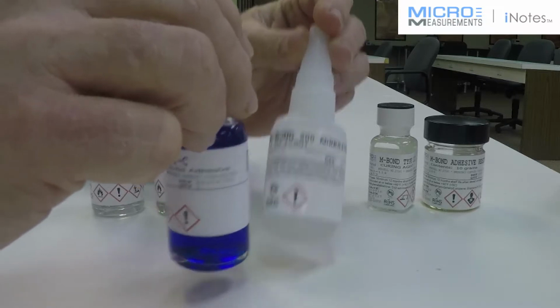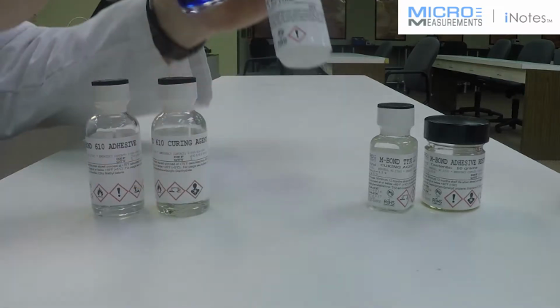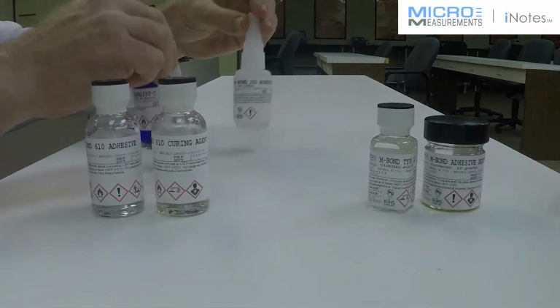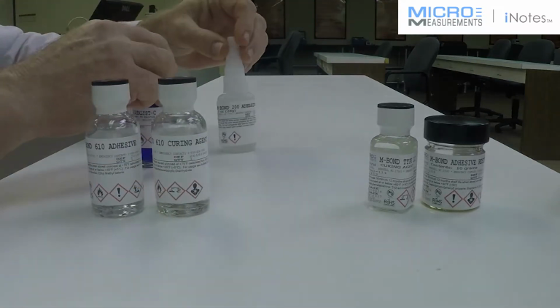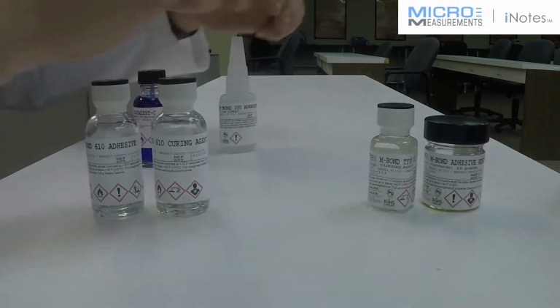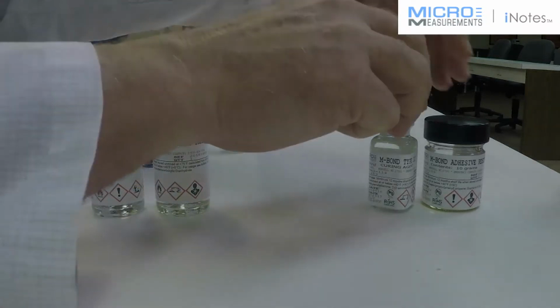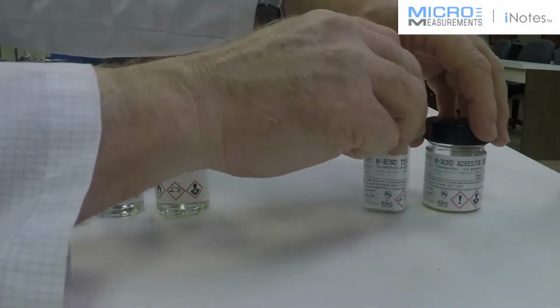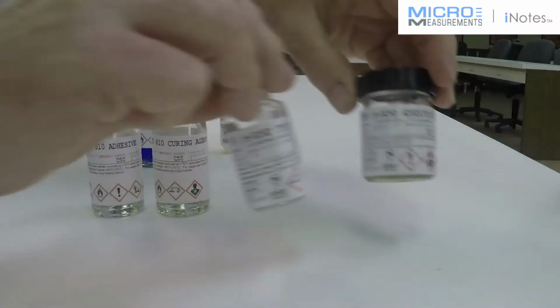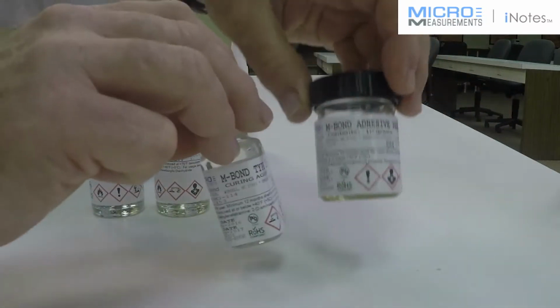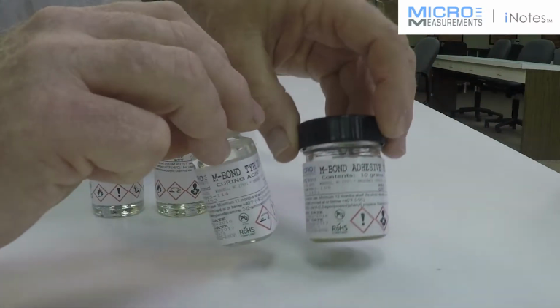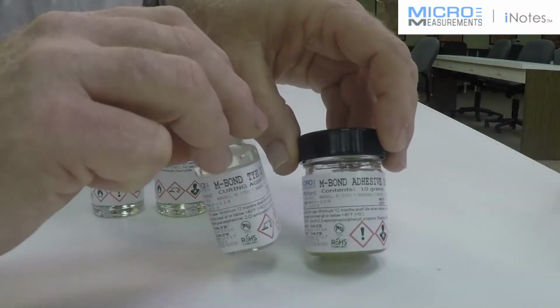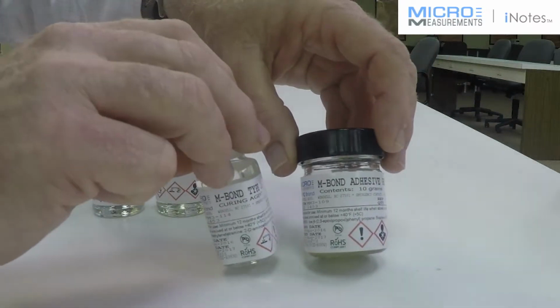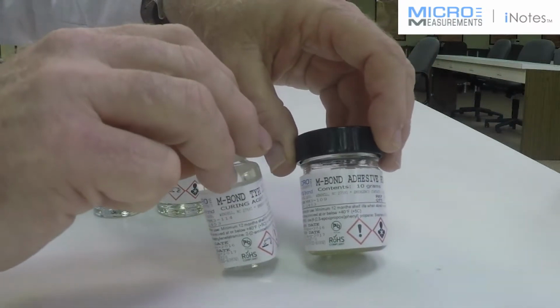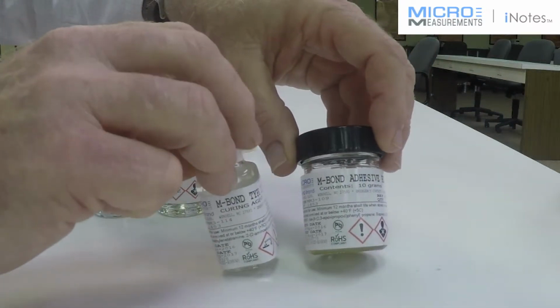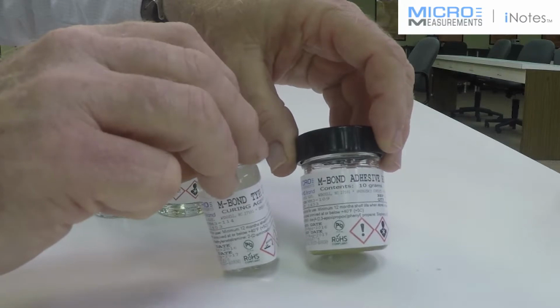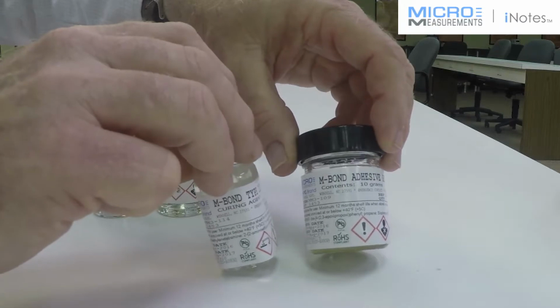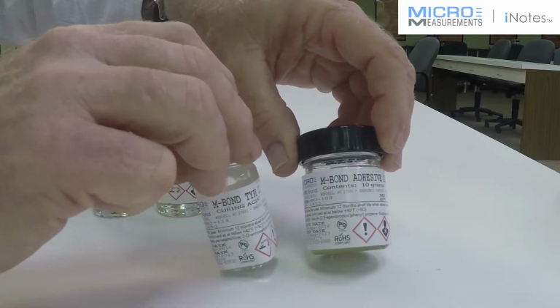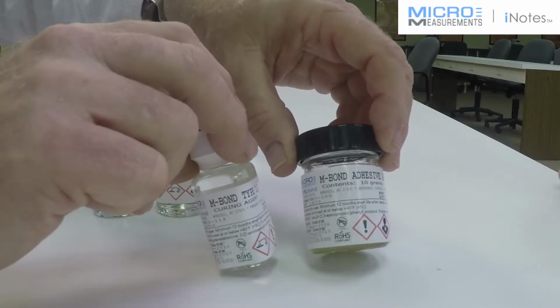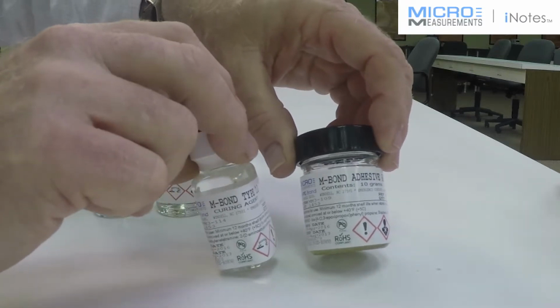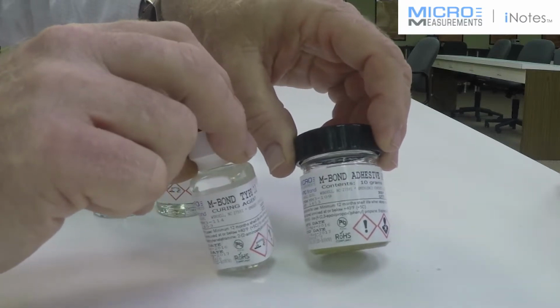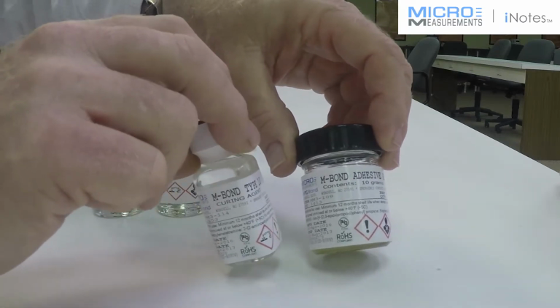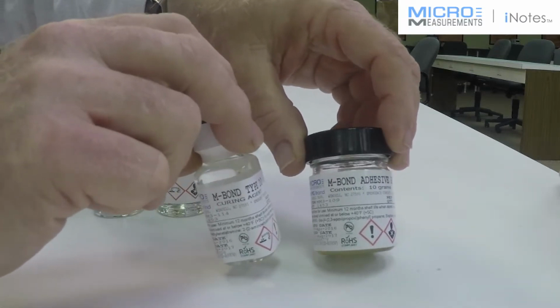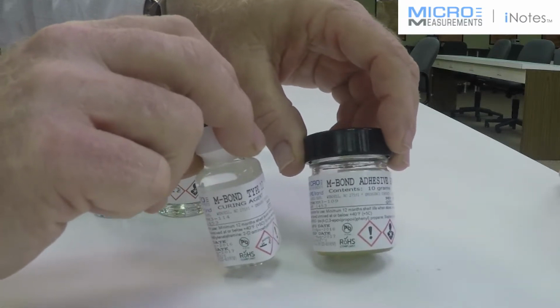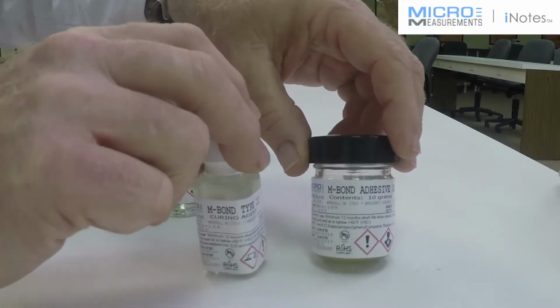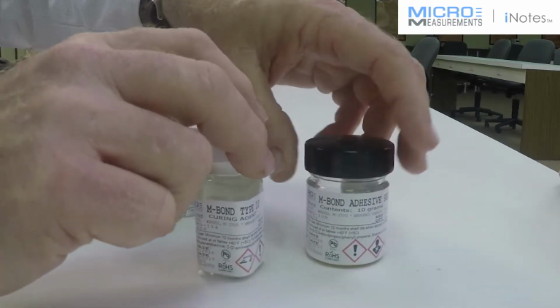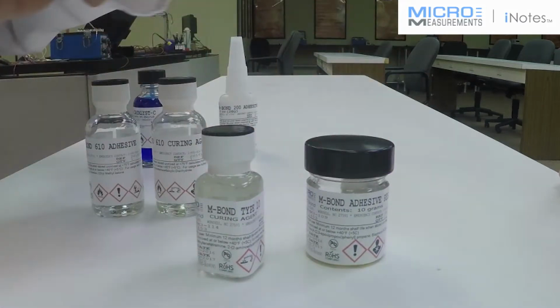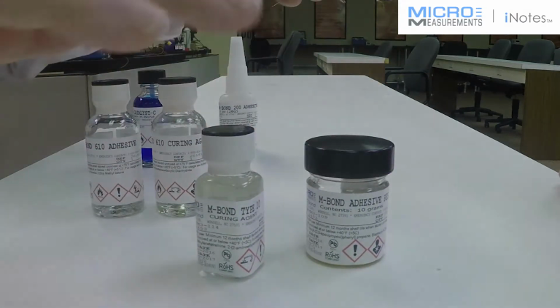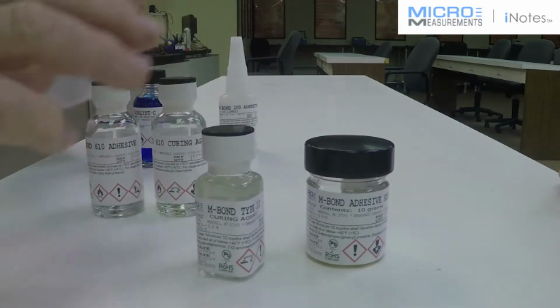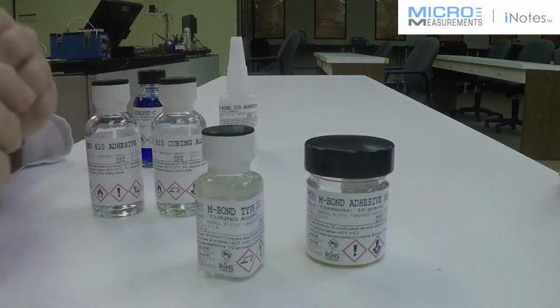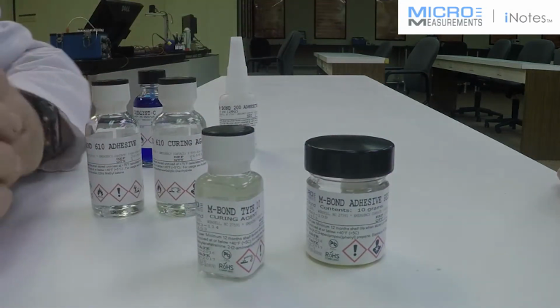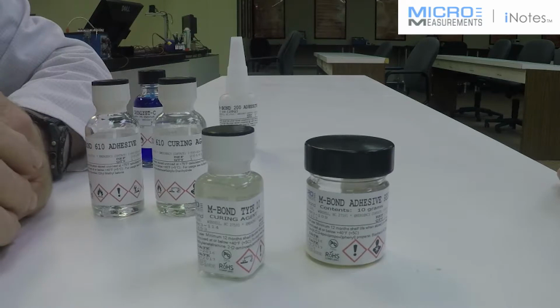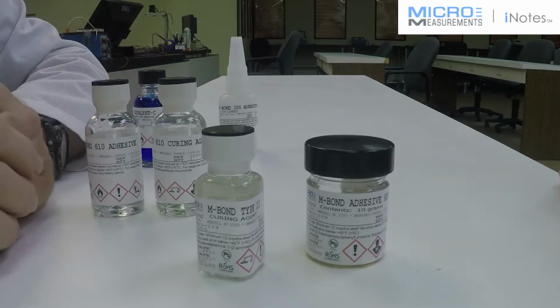I would probably recommend something like our AE10, GA2, or AE15. They're excellent fillers to fill the voids within the surface of the material.